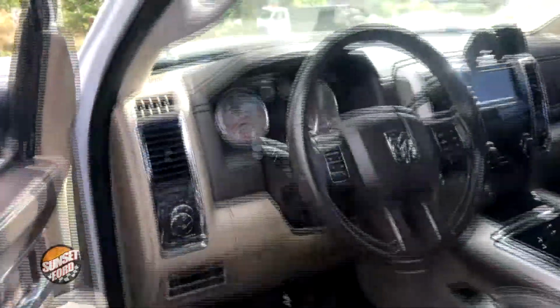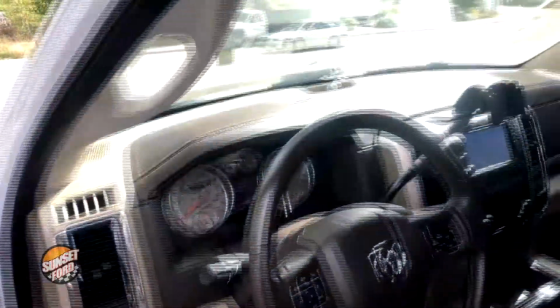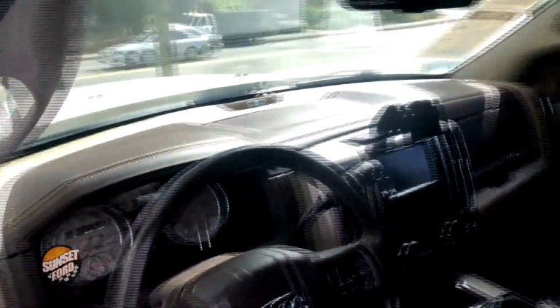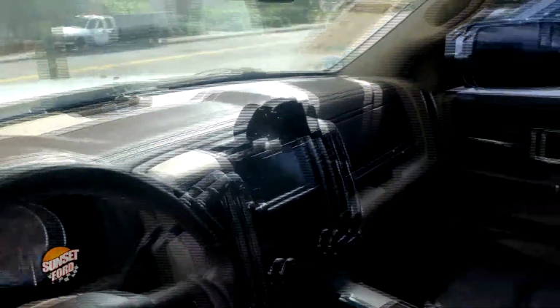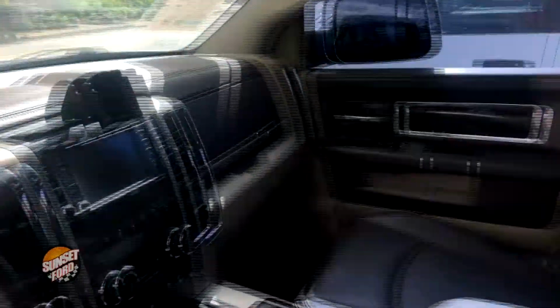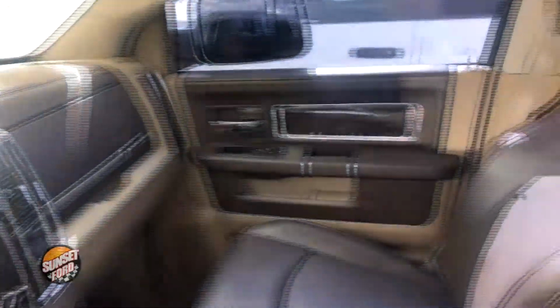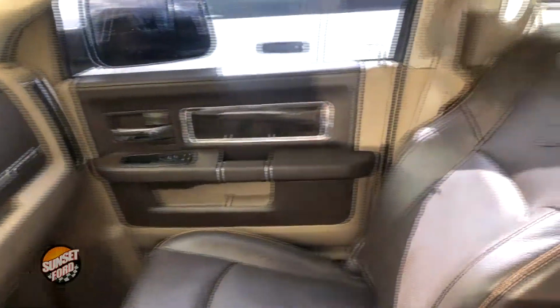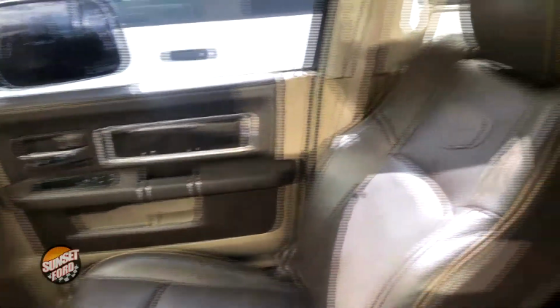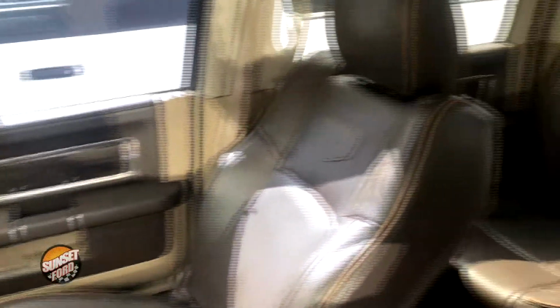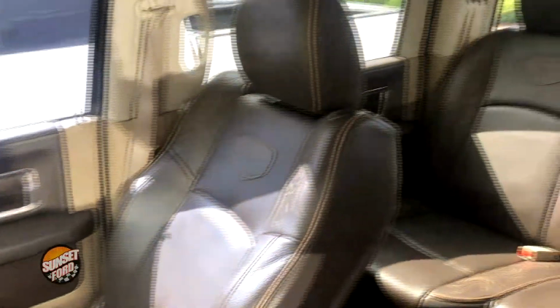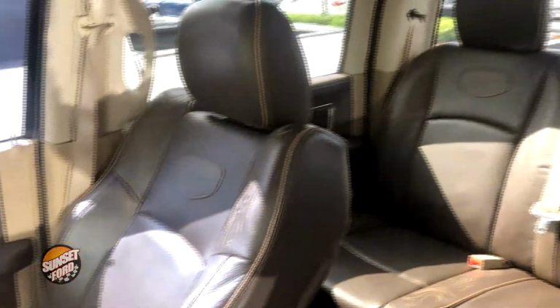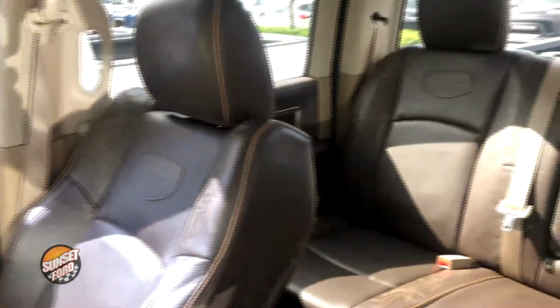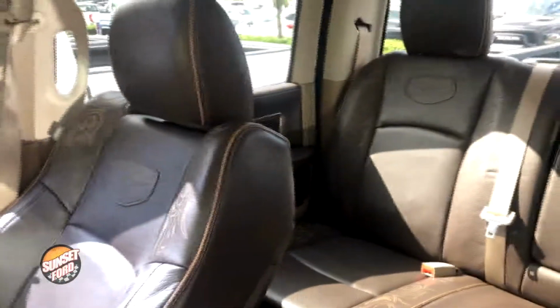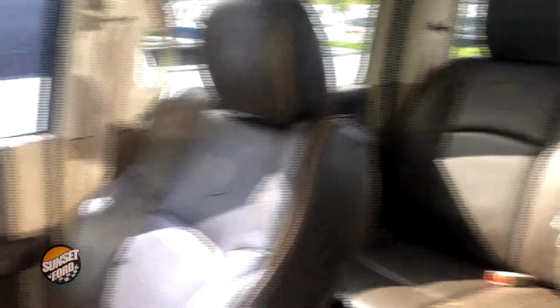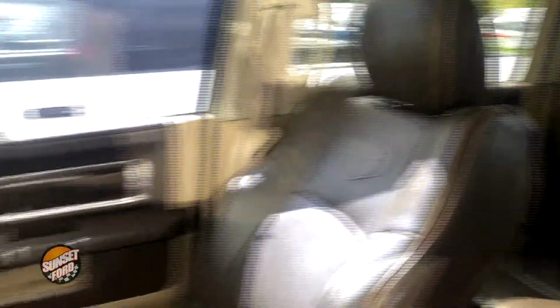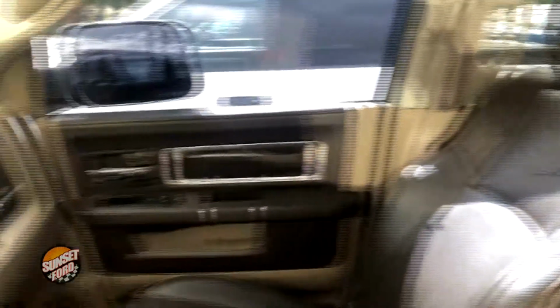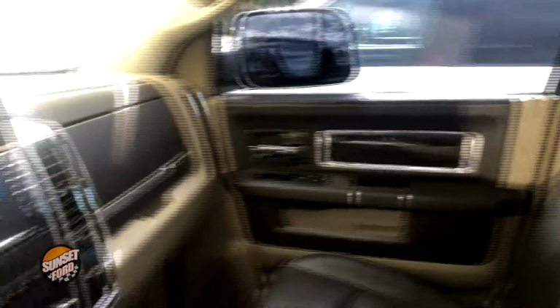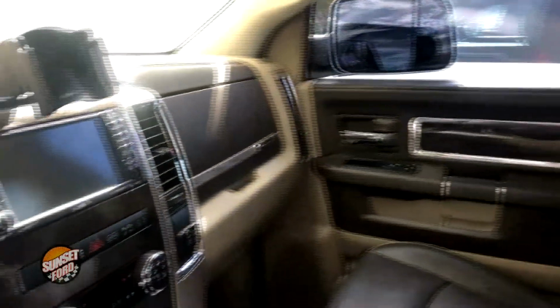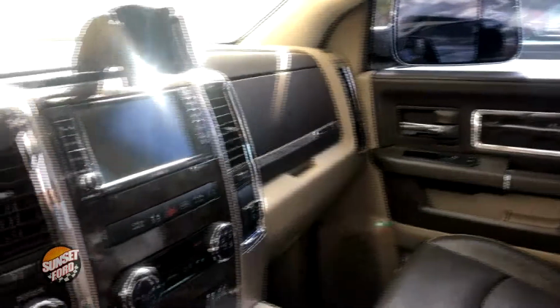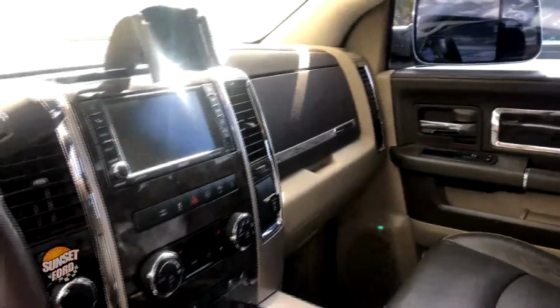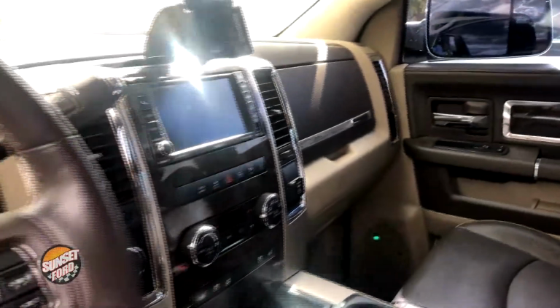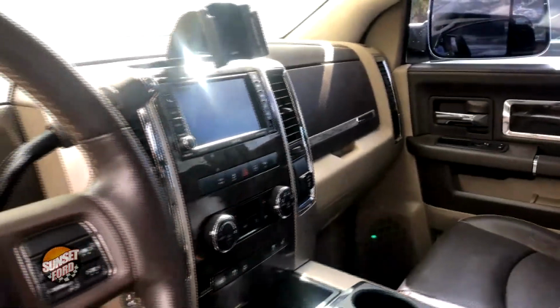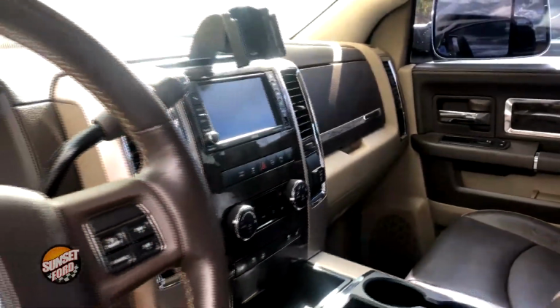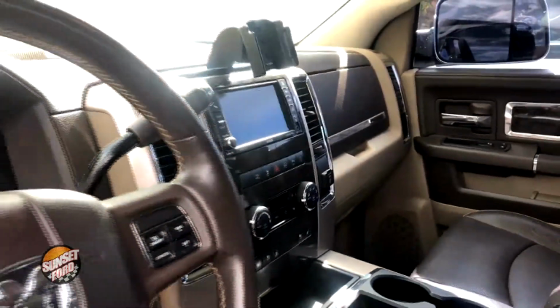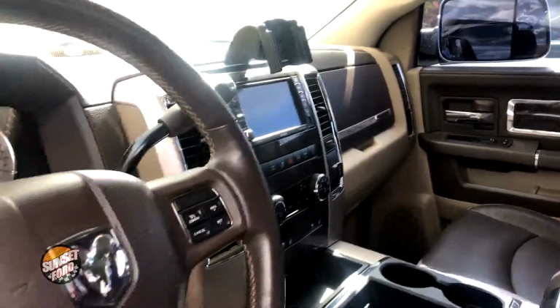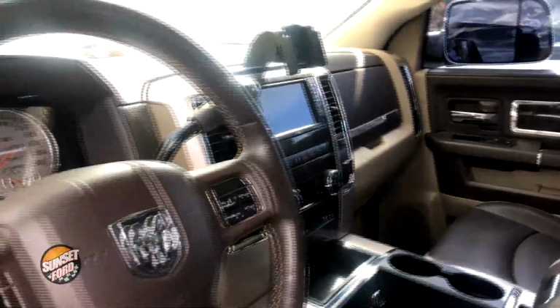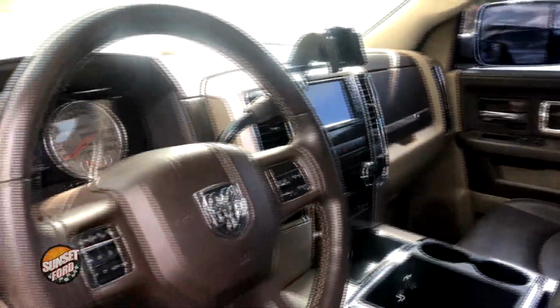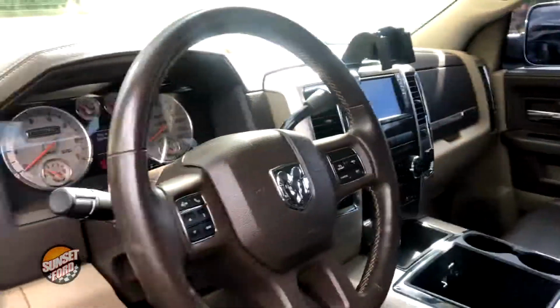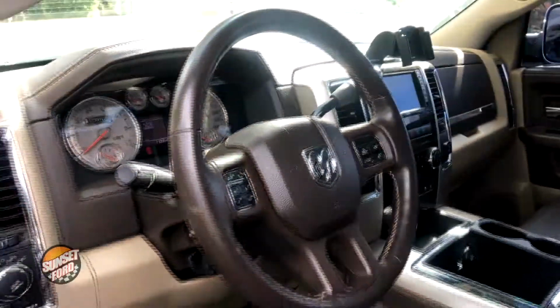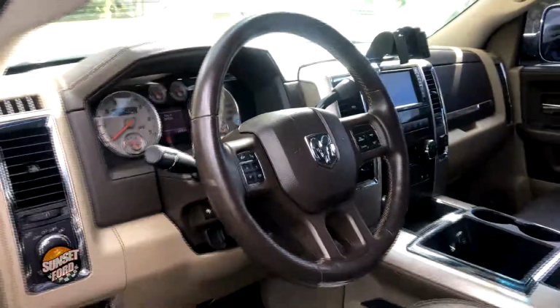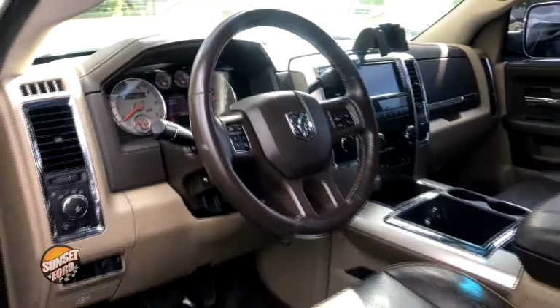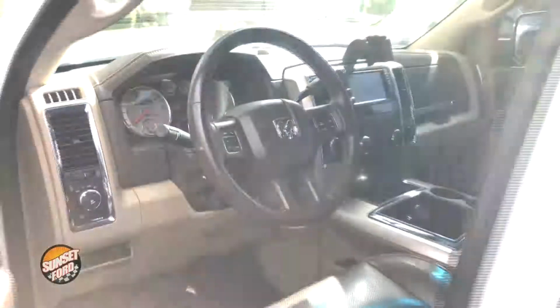Let's take a look at the interior — leather loaded. Here's a shot of the back. Ample legroom for guests, family, or if you need to store stuff in the back on trips or whatever may be of your use for this truck.